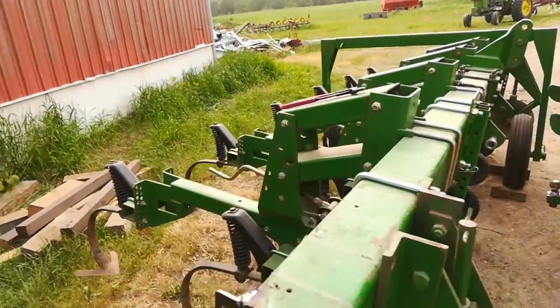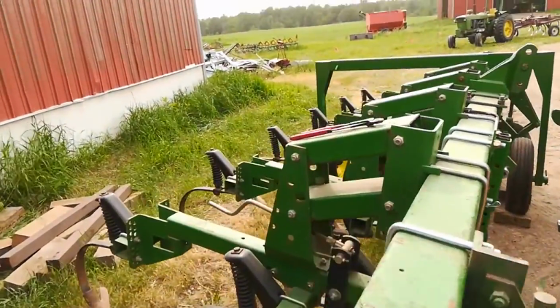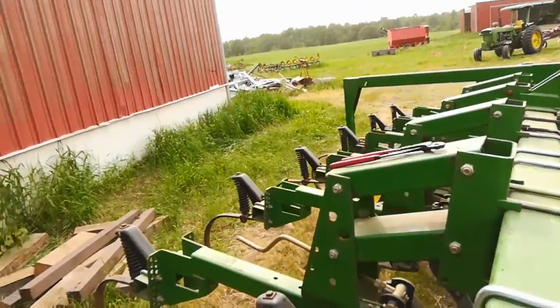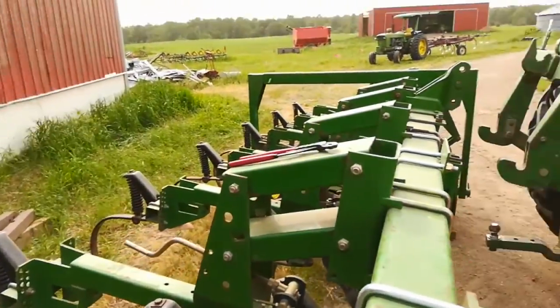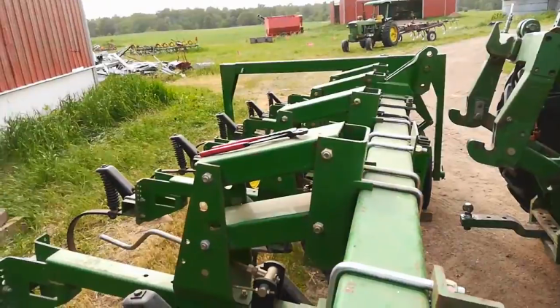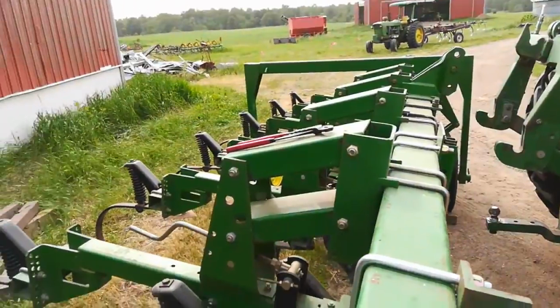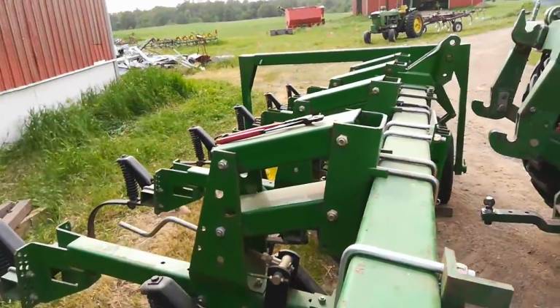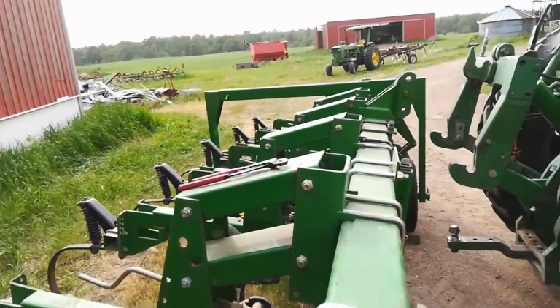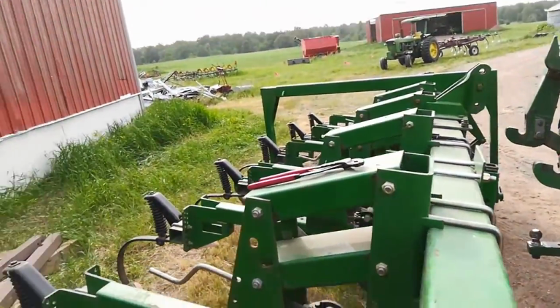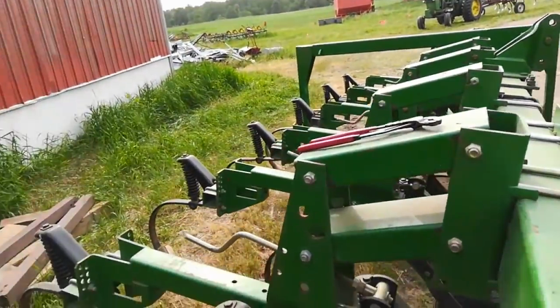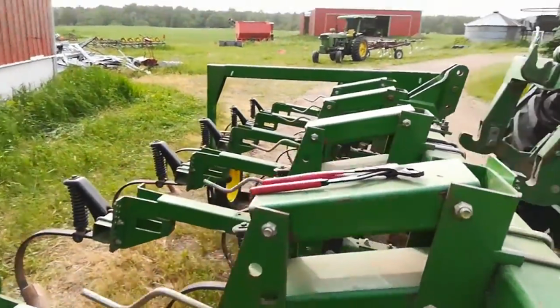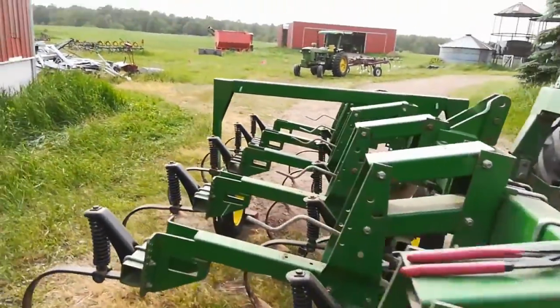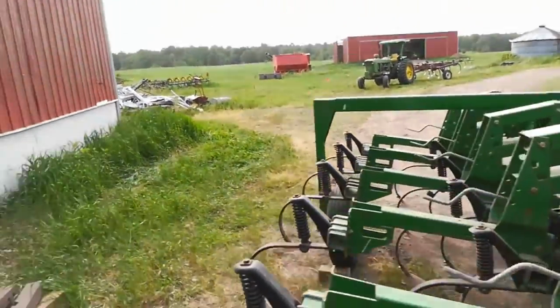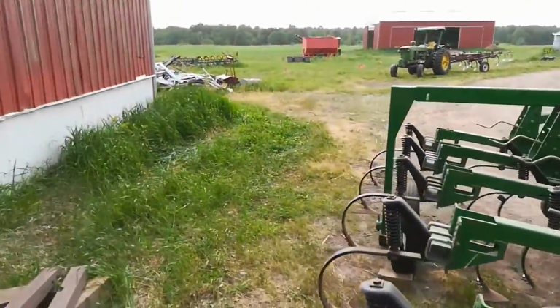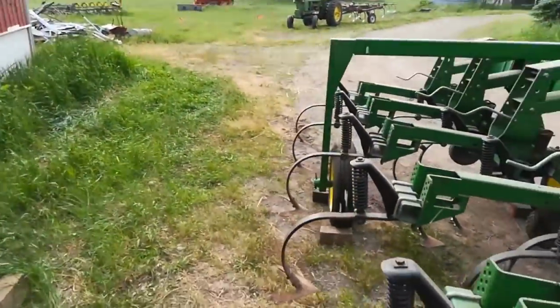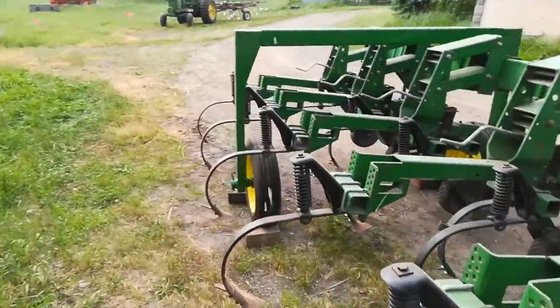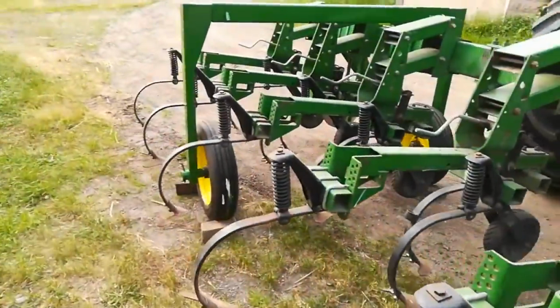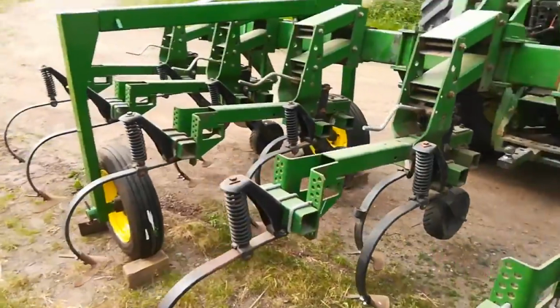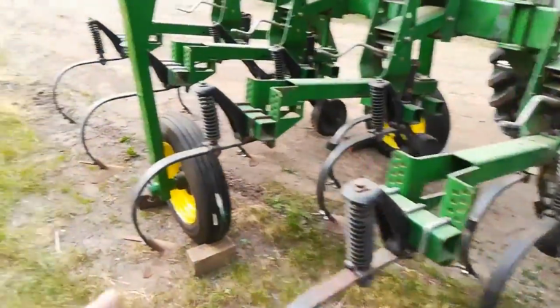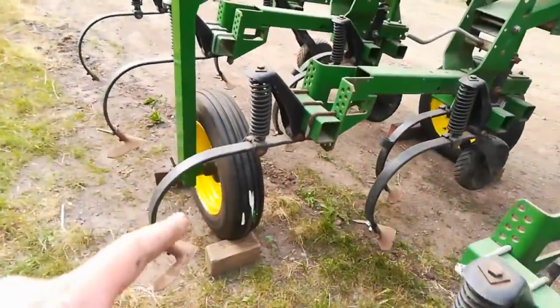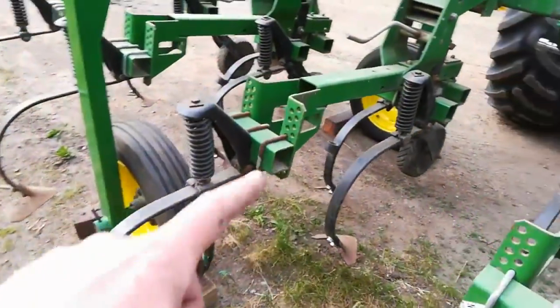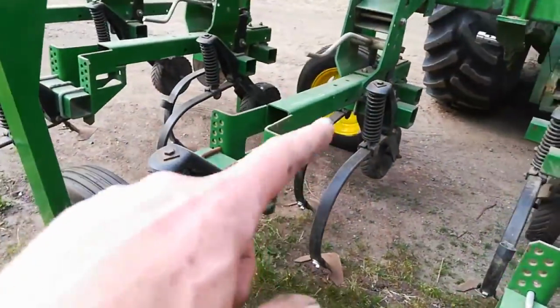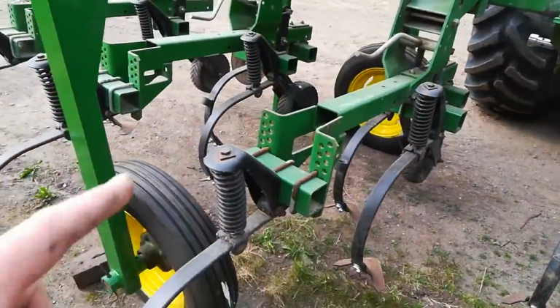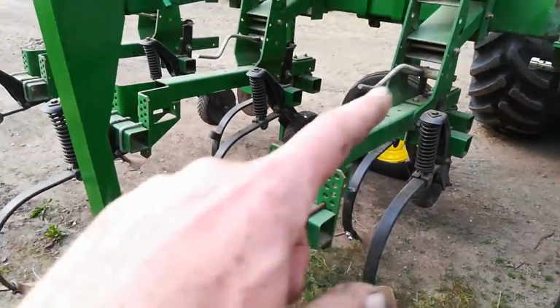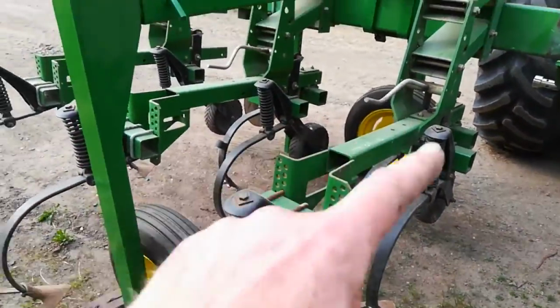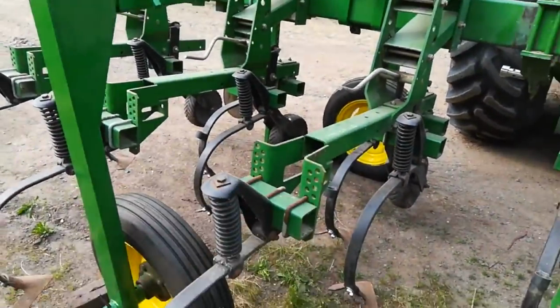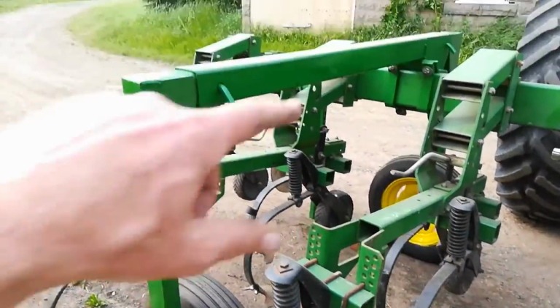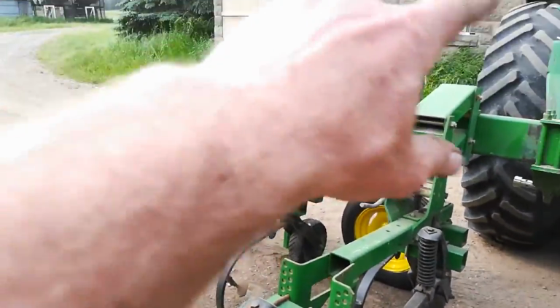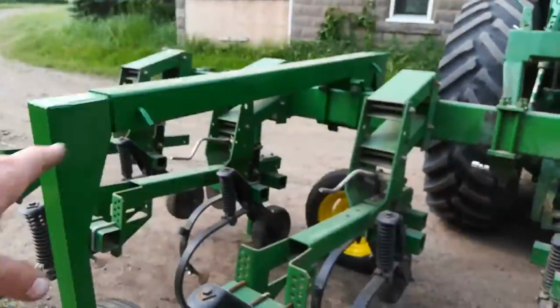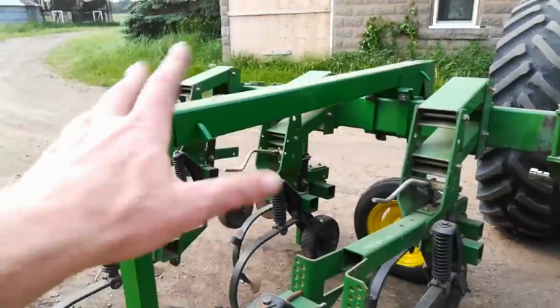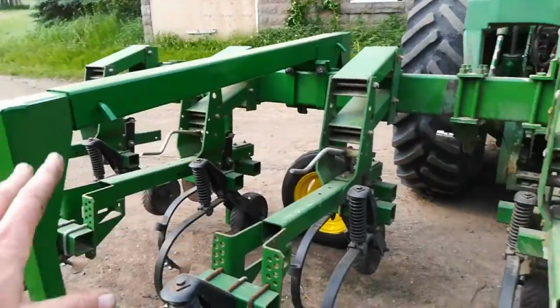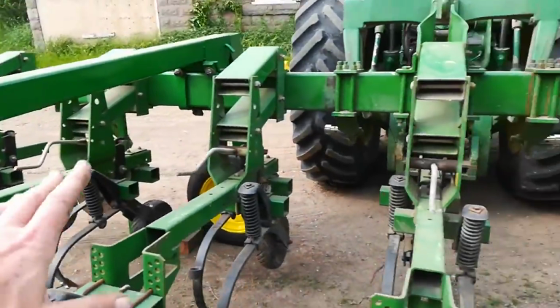I am putting in the transport kit that I bought off AgTalk used. There's the two wheels — I got them all new bearings, new tires. Cleaned all that stuff up.